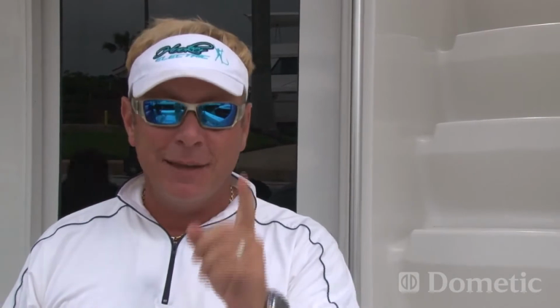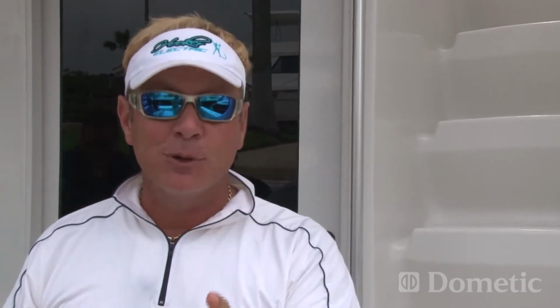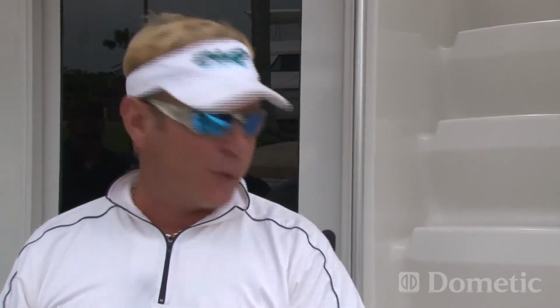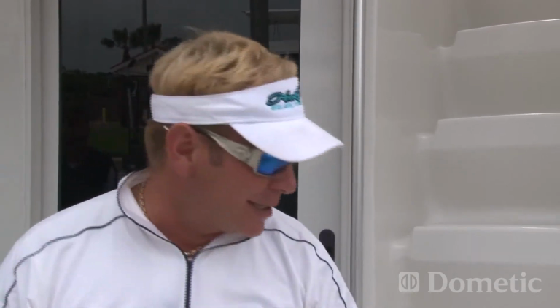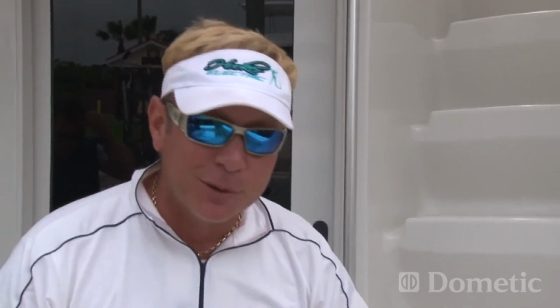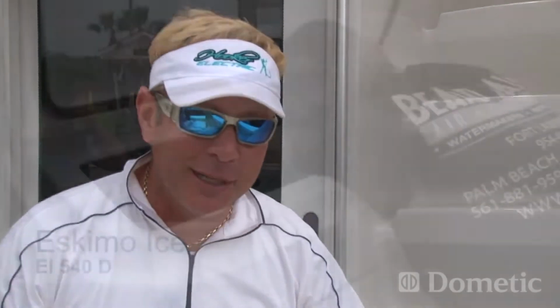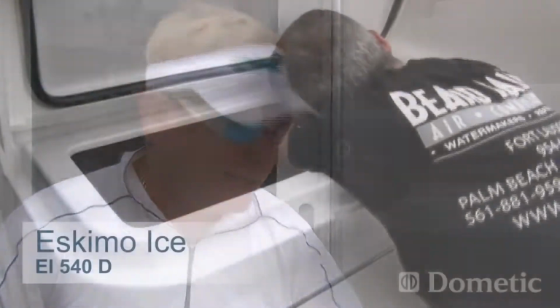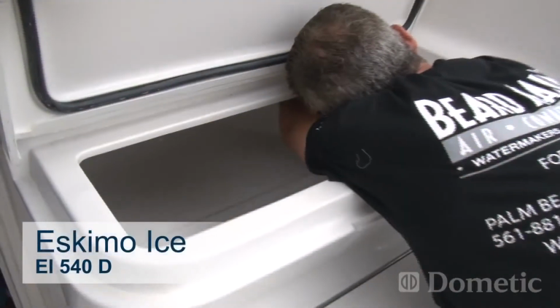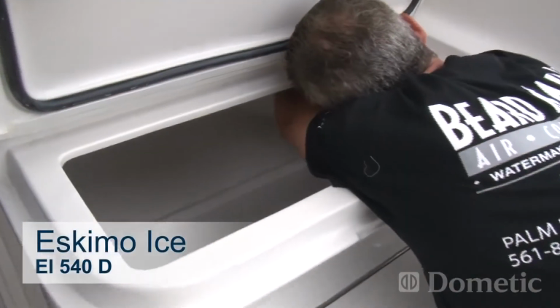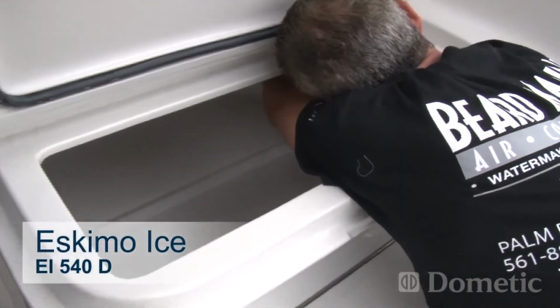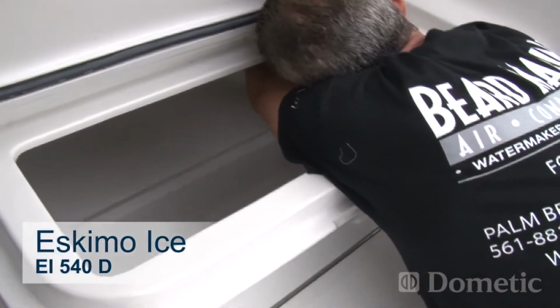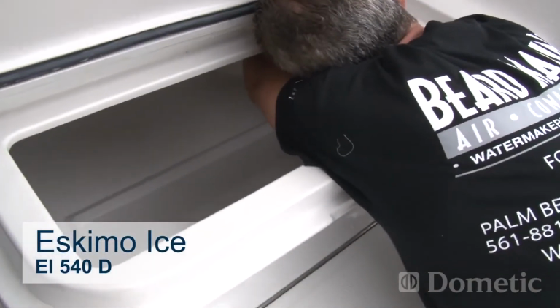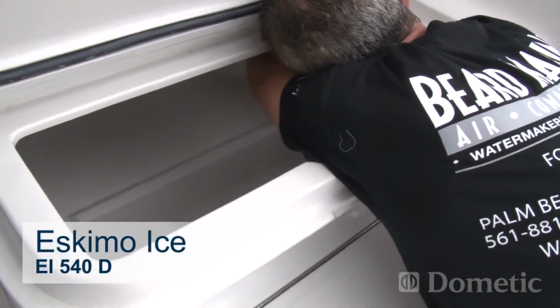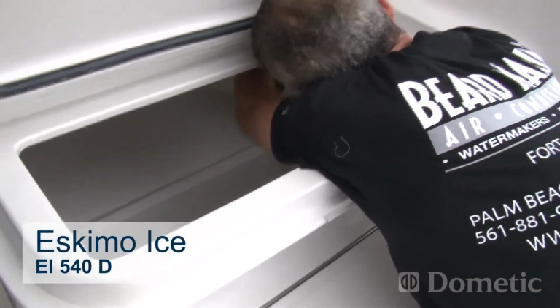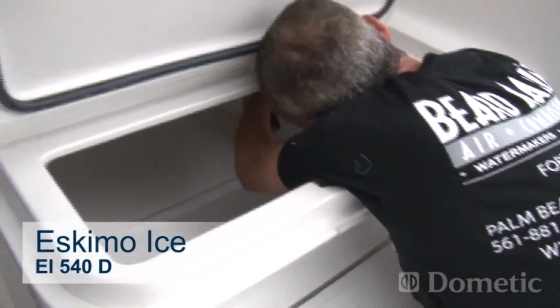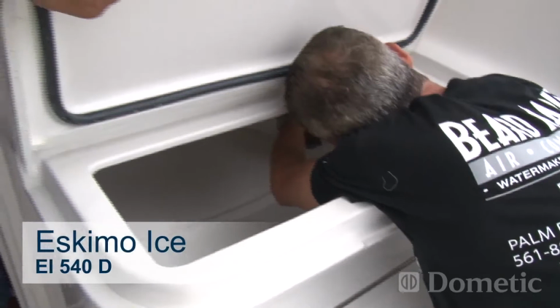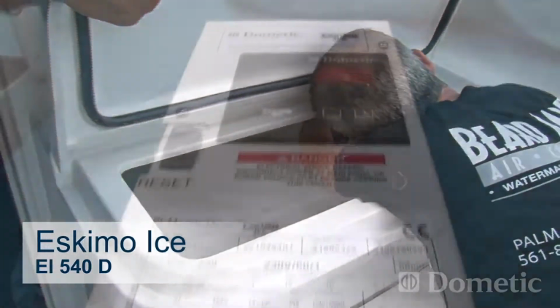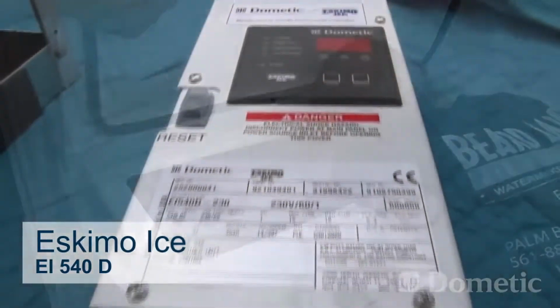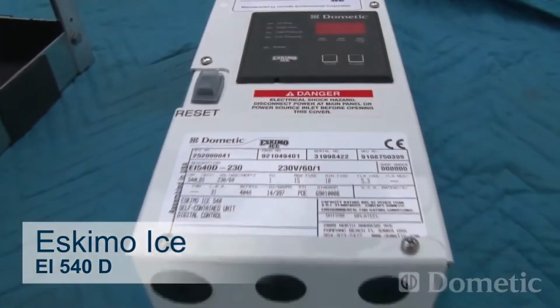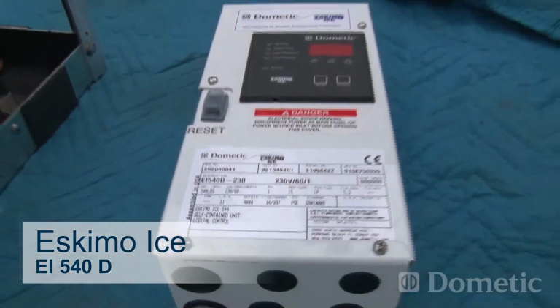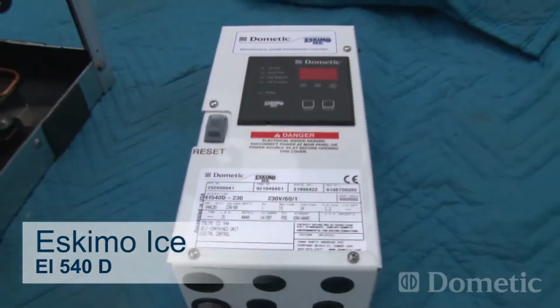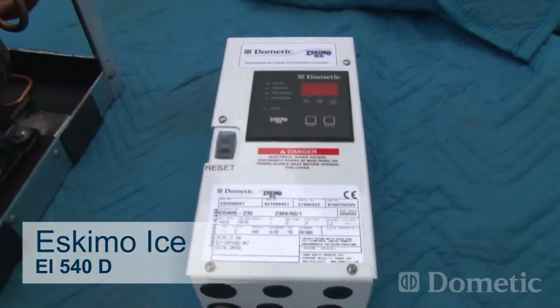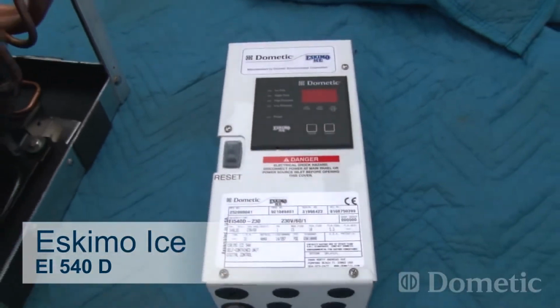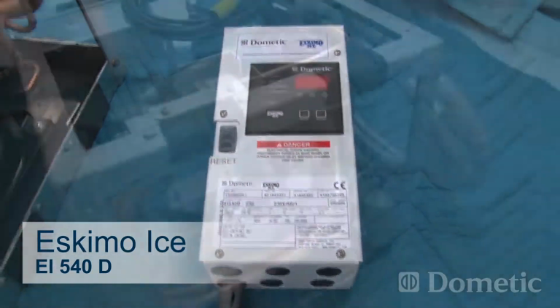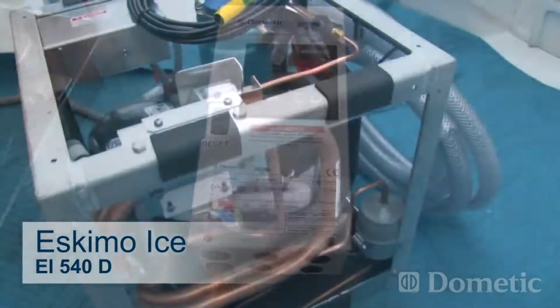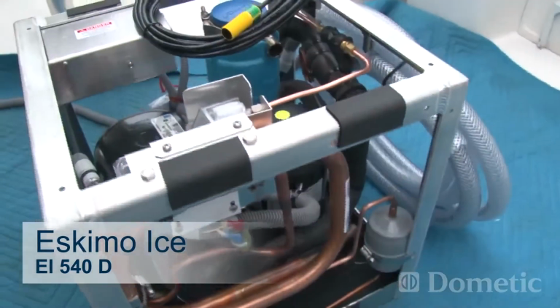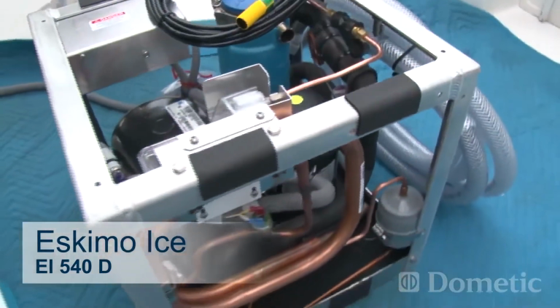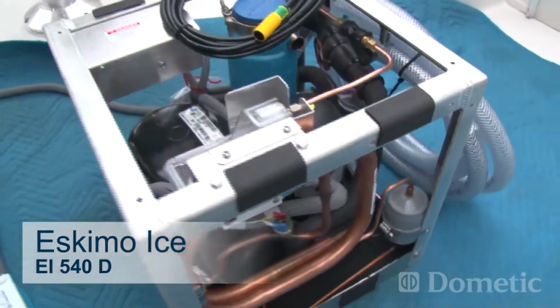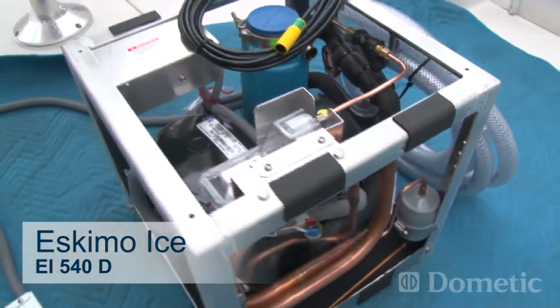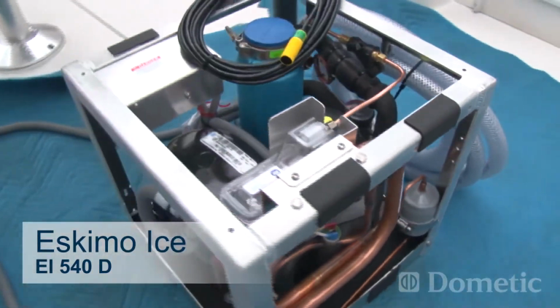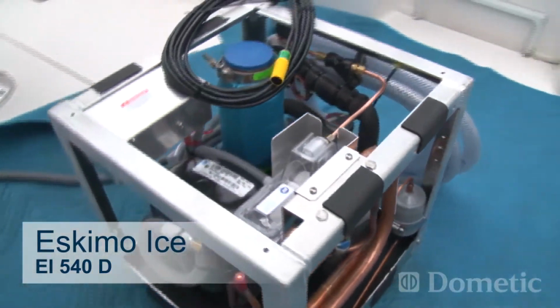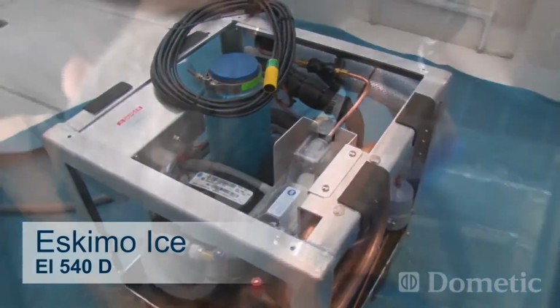They've produced for us an opportunity to fill a container that we don't make much use of when we're out on the water with crushed ice. We're installing the EI 540D Eskimo ice machine.